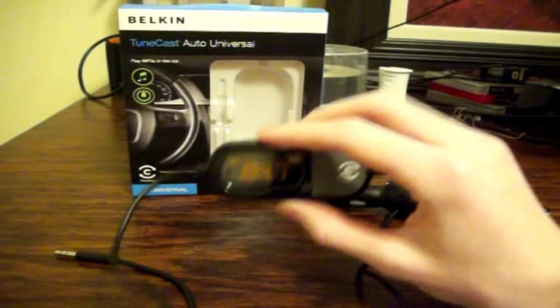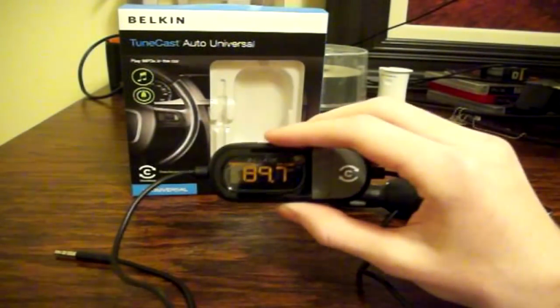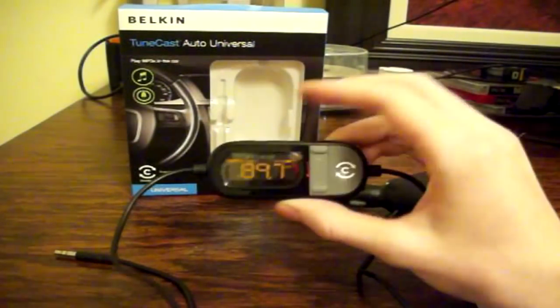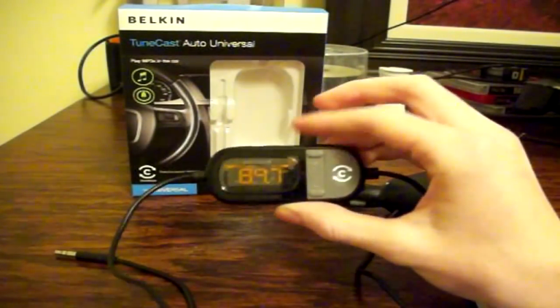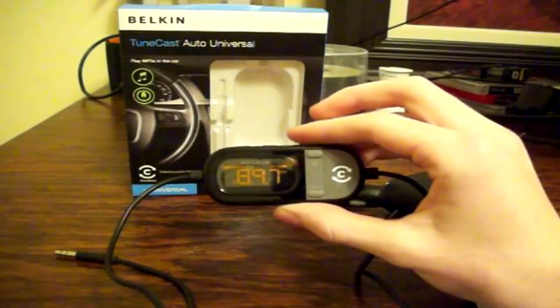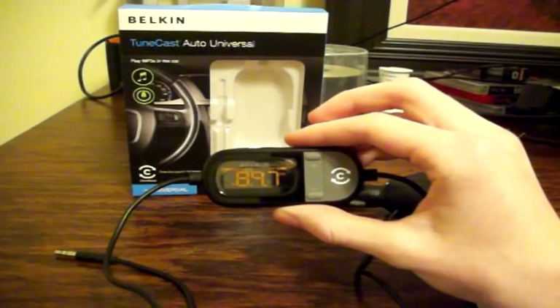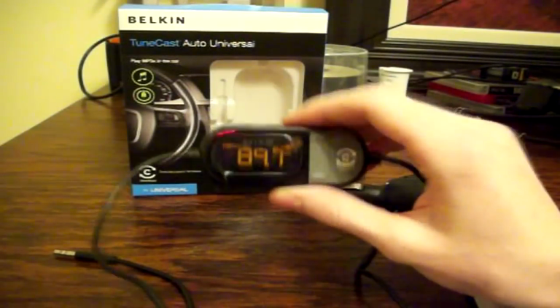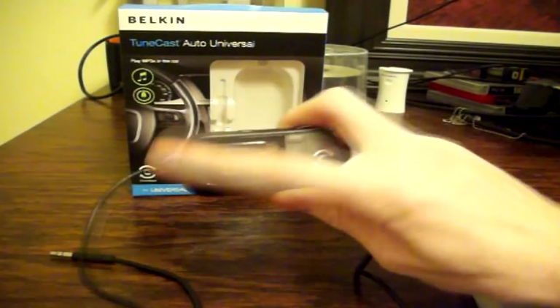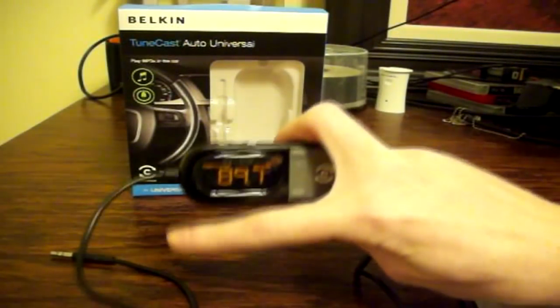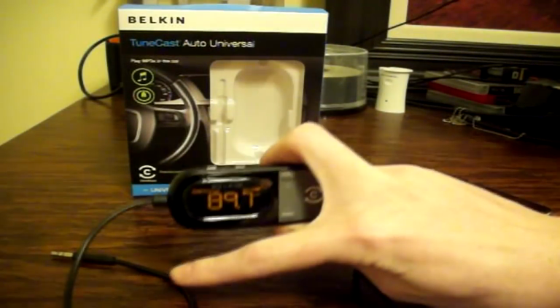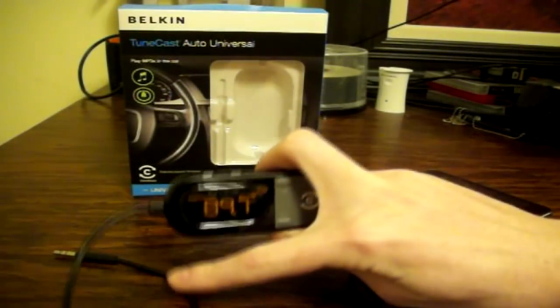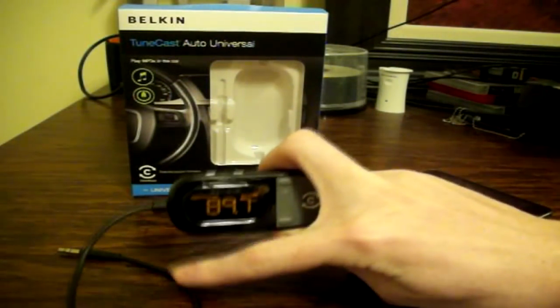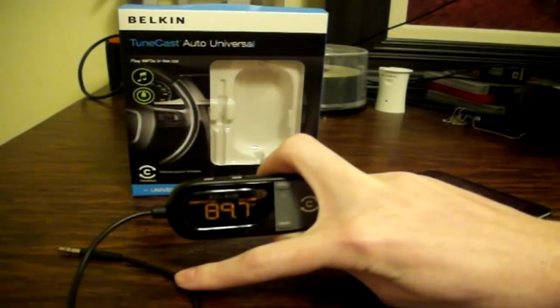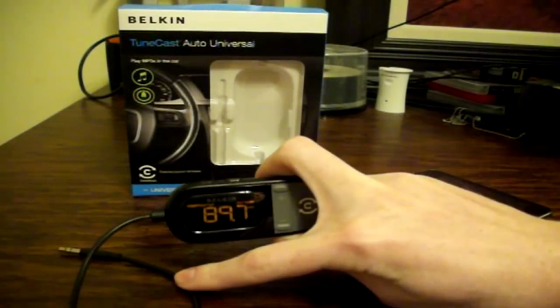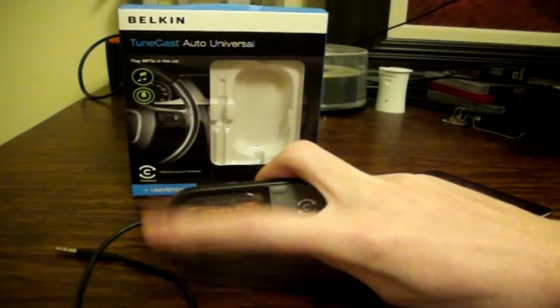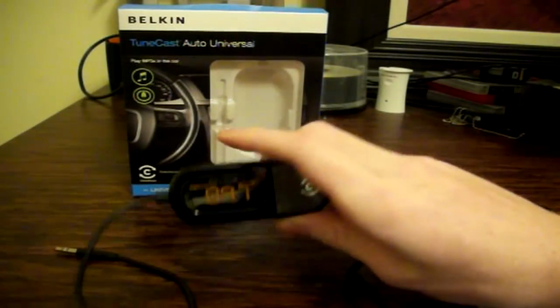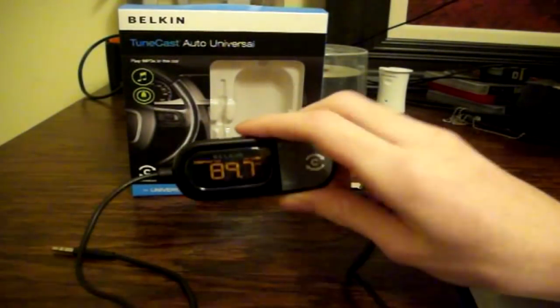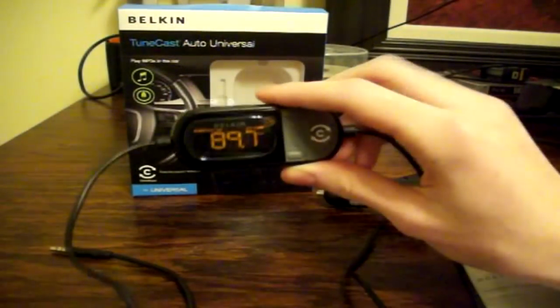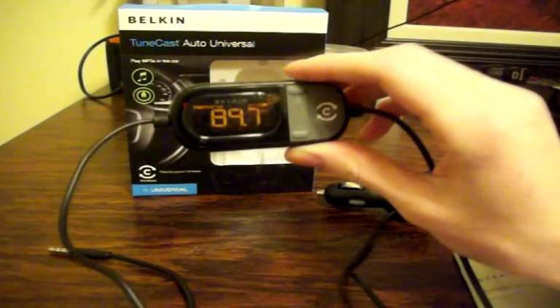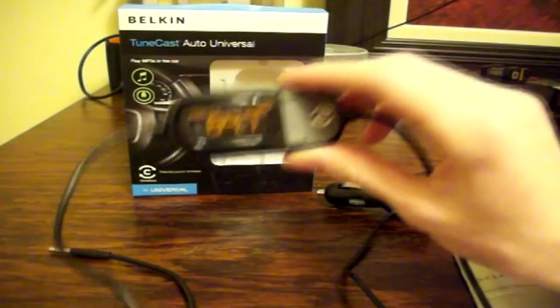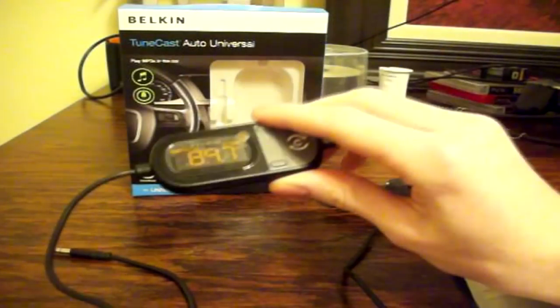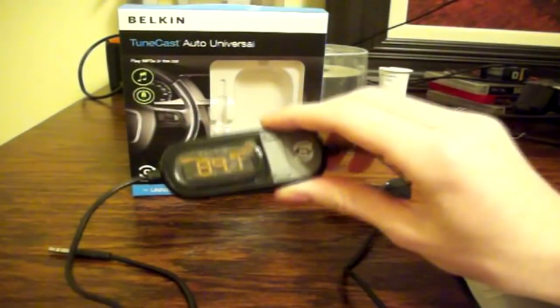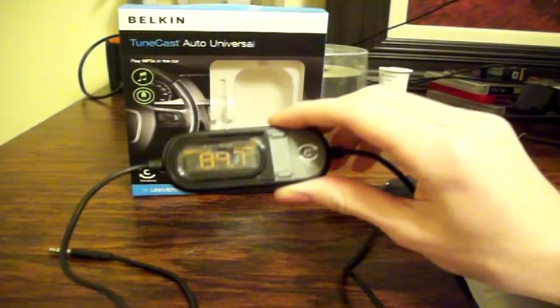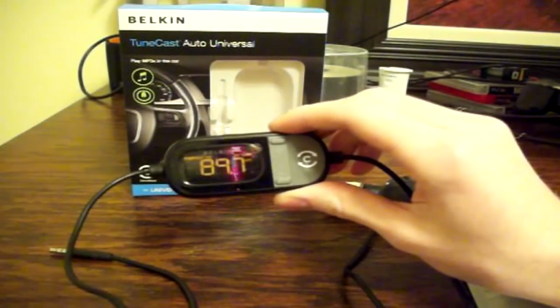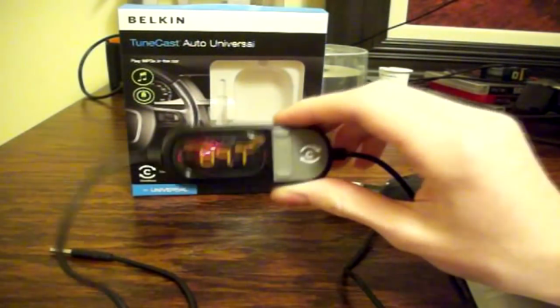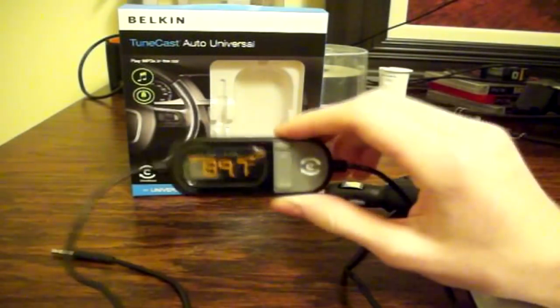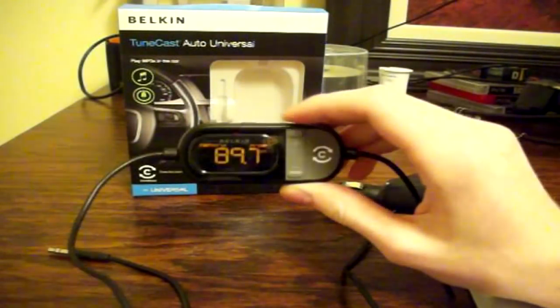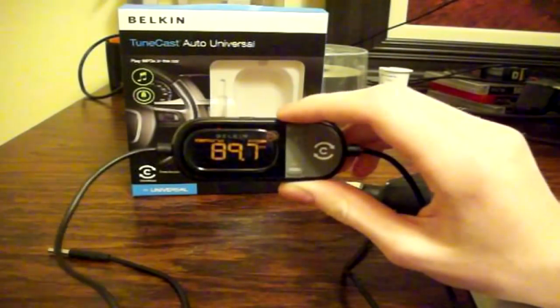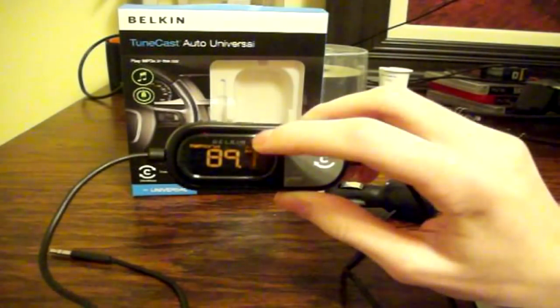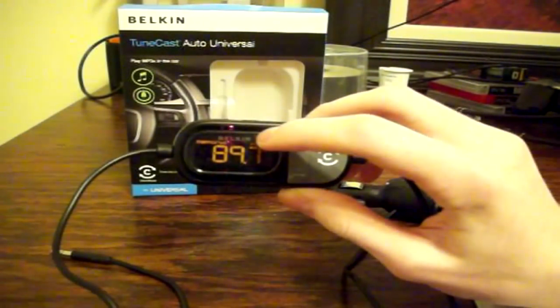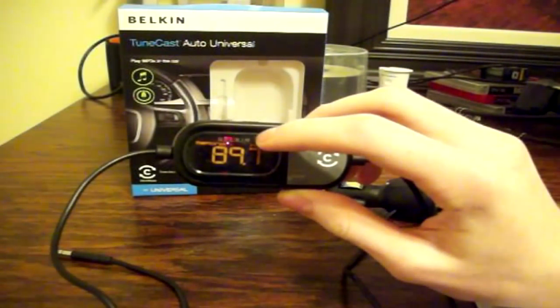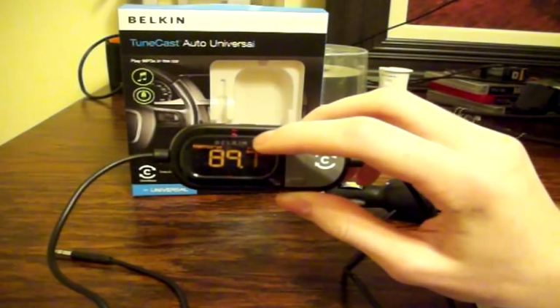The way this works is it takes whatever is being transmitted through the headphone jack and broadcasts it across the radio station that is on the screen.